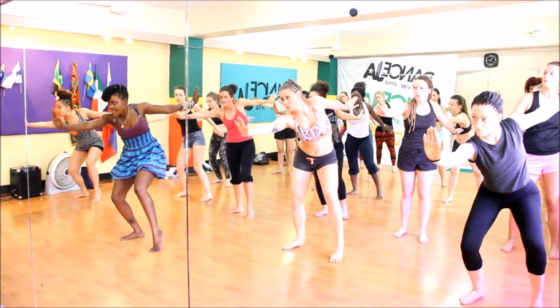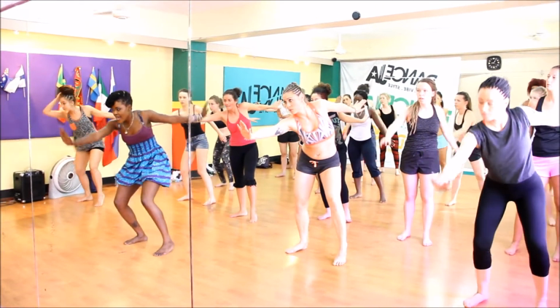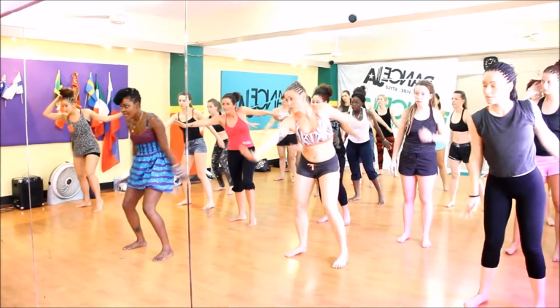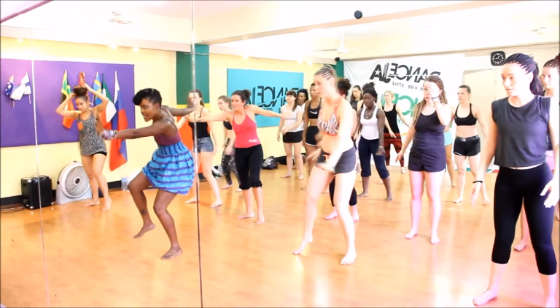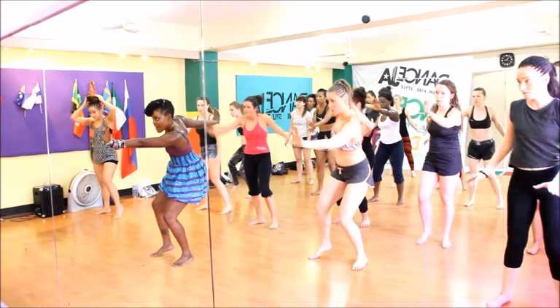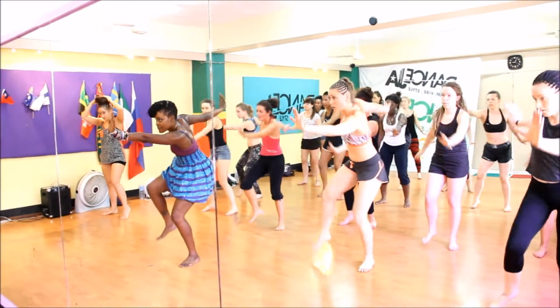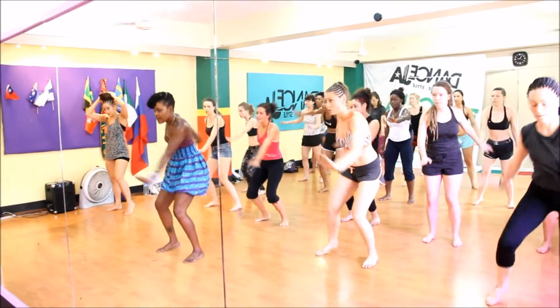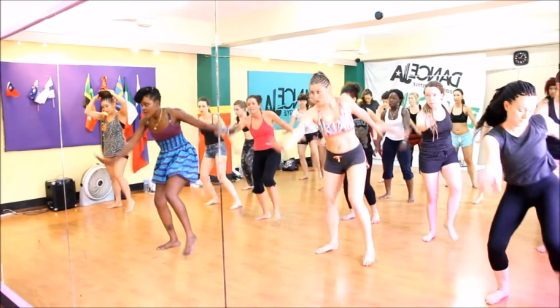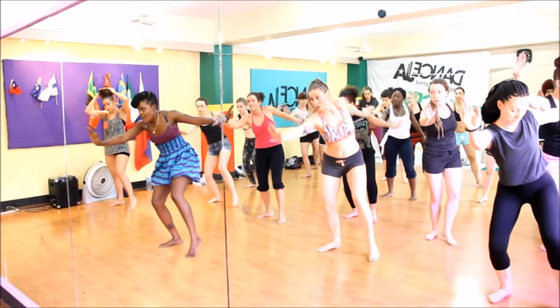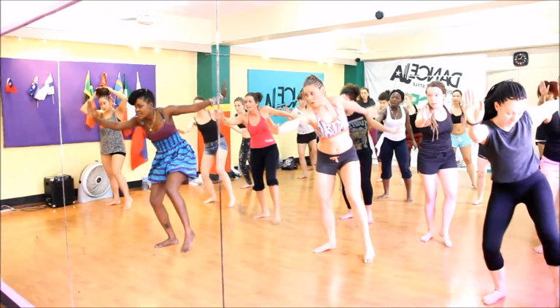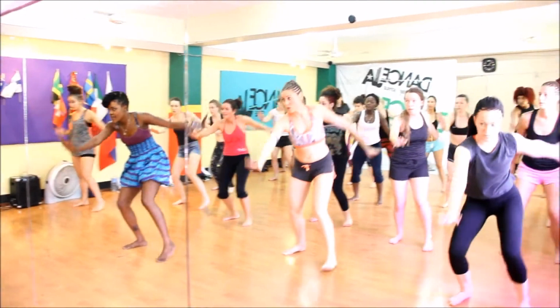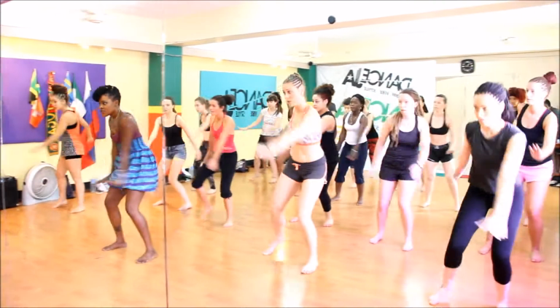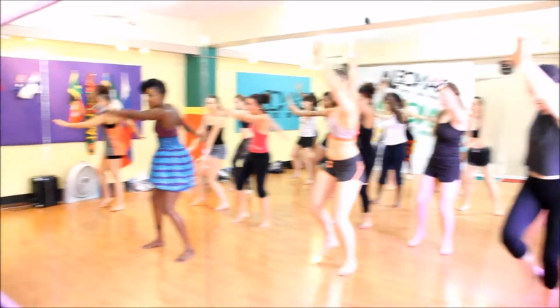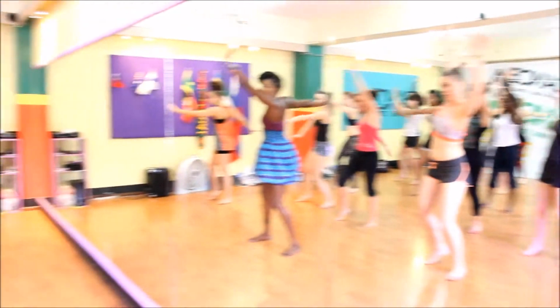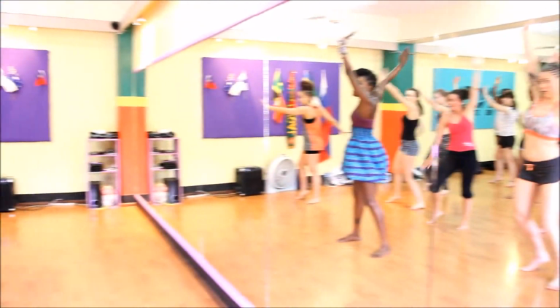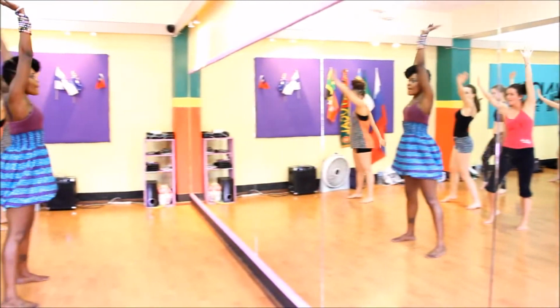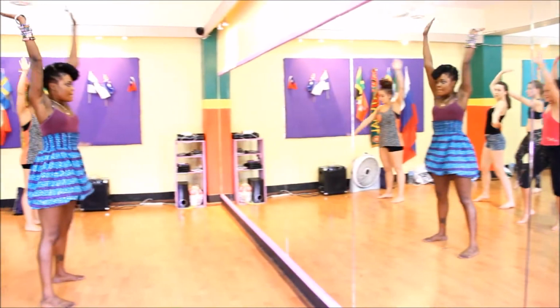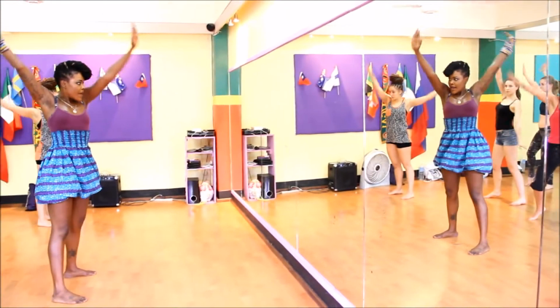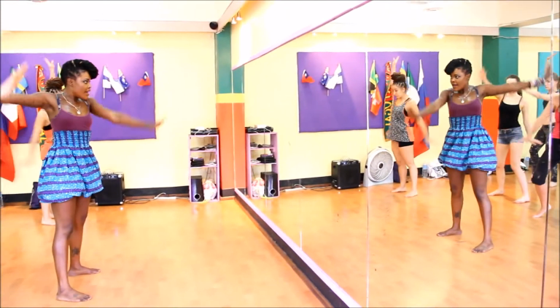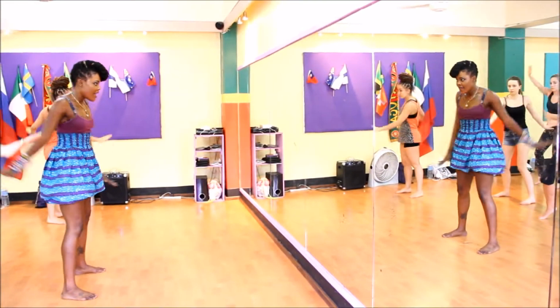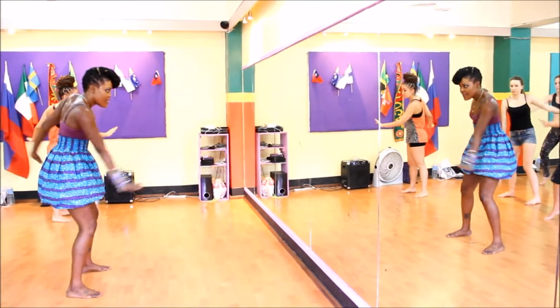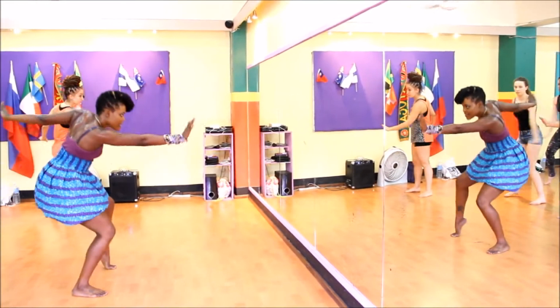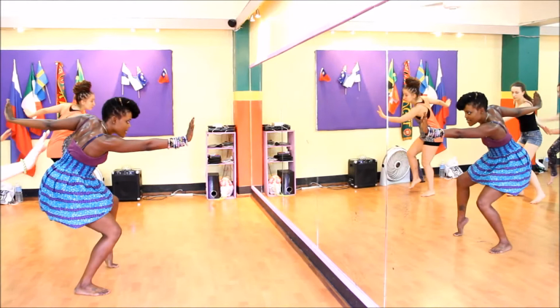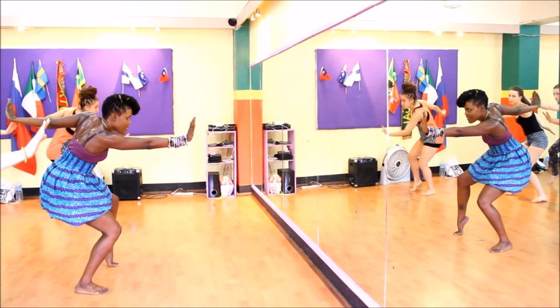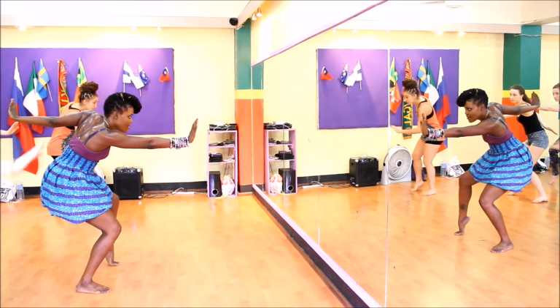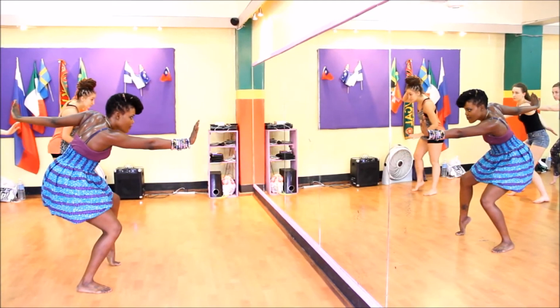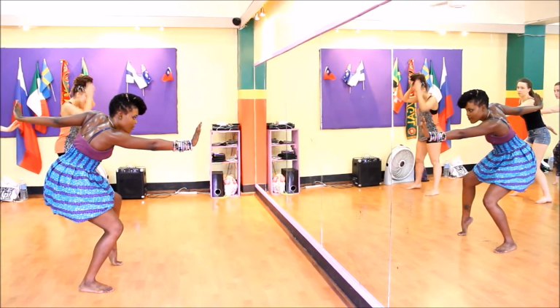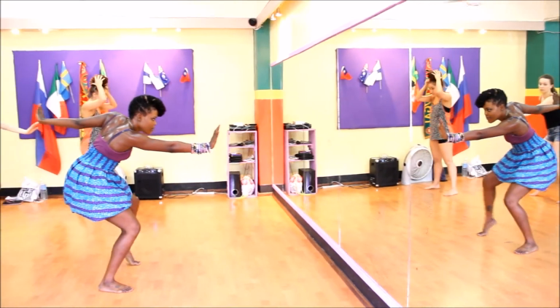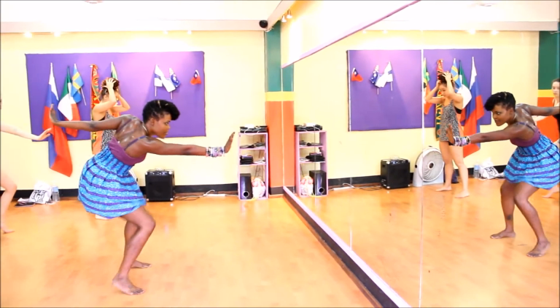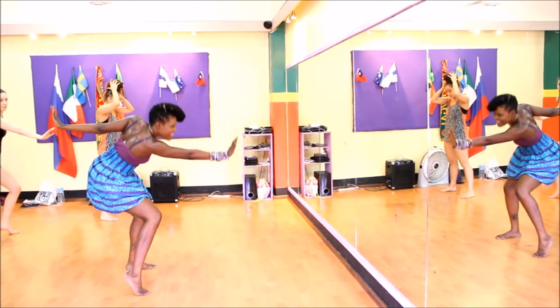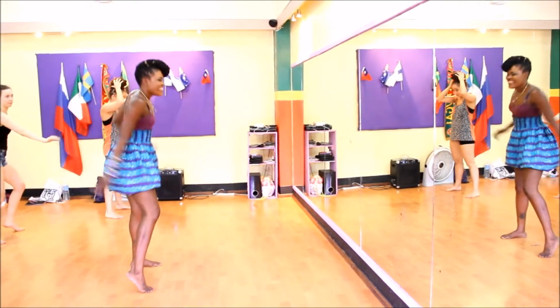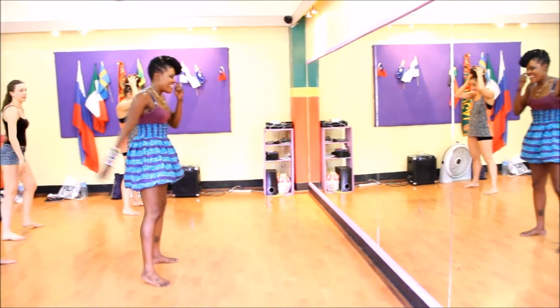Next side. Left. Right. Switch it. Switch. Bounce. And this side. Woof. Something so good. But like that.